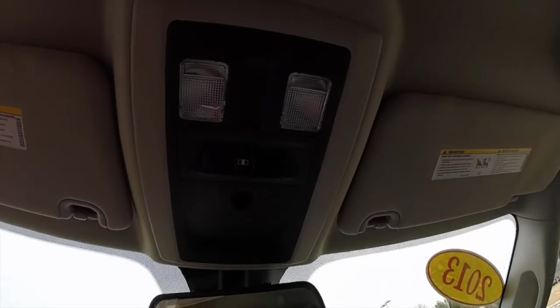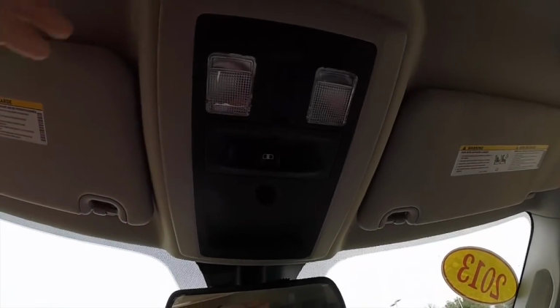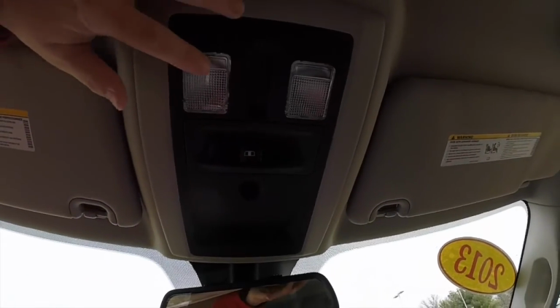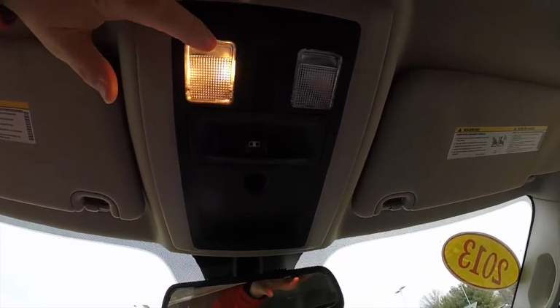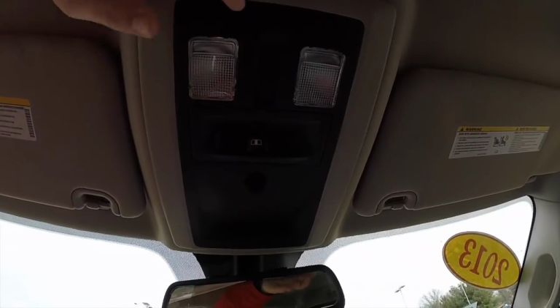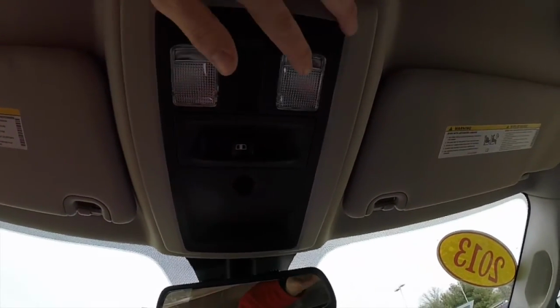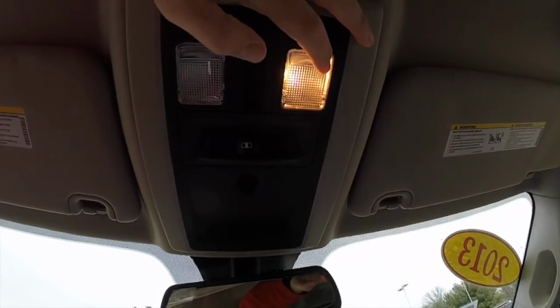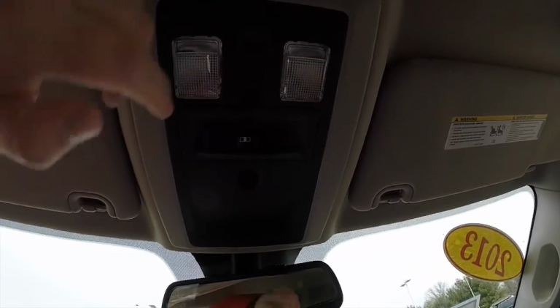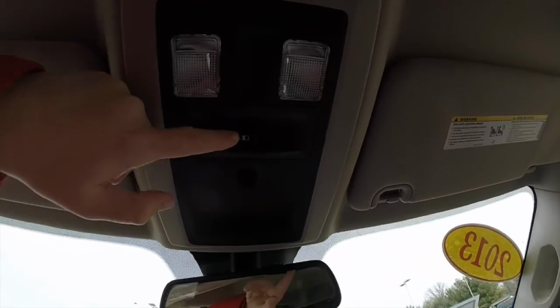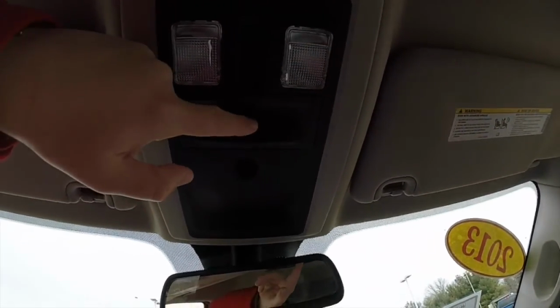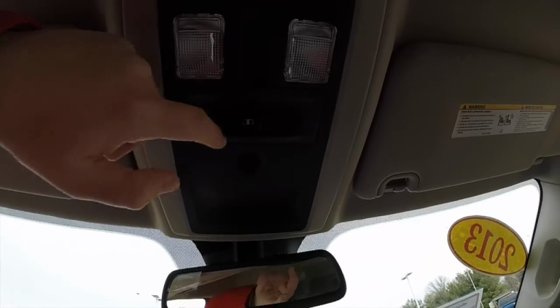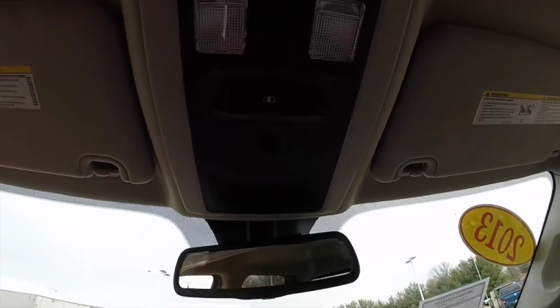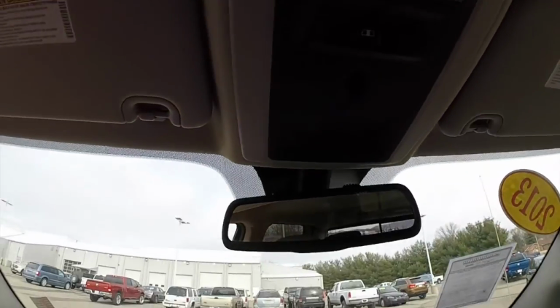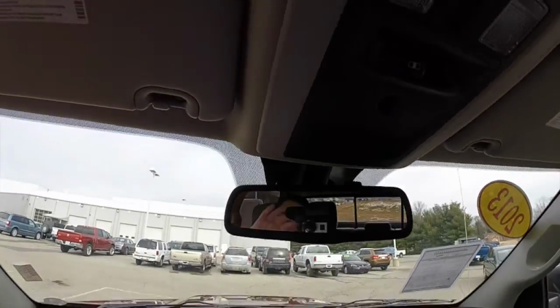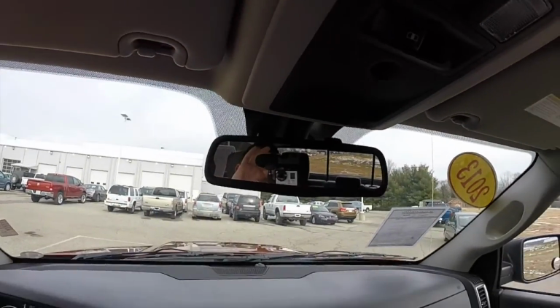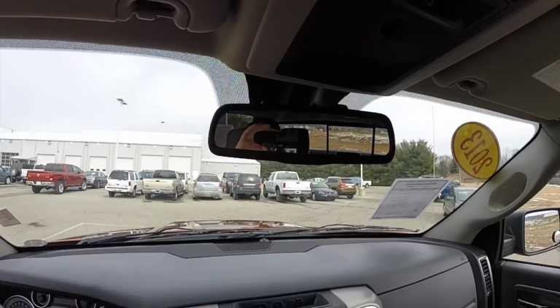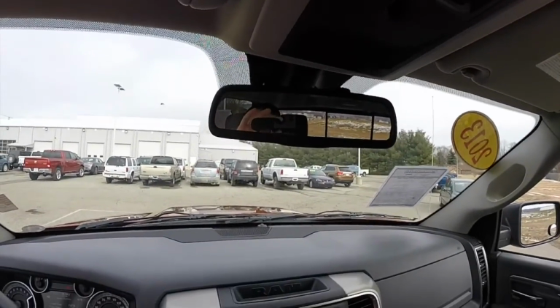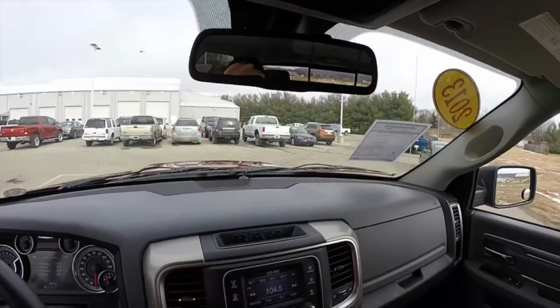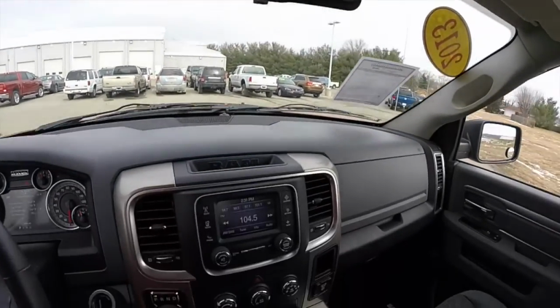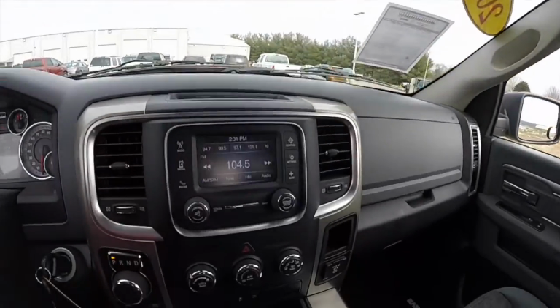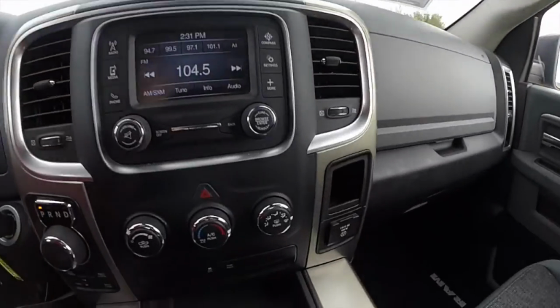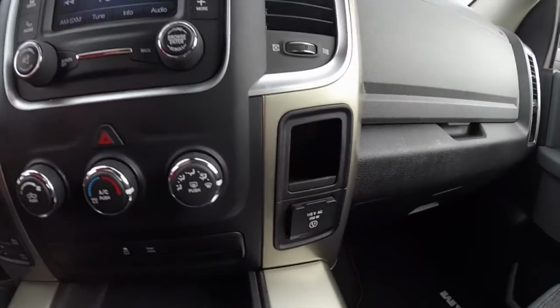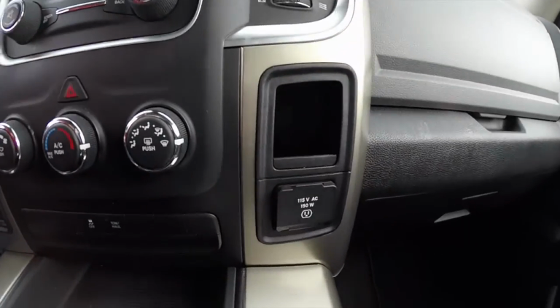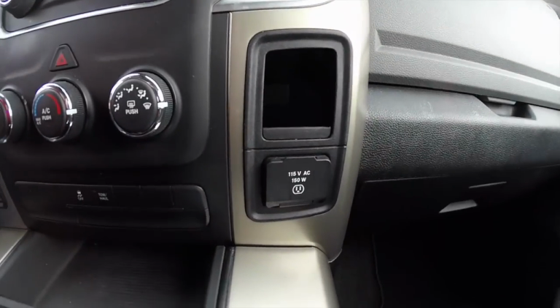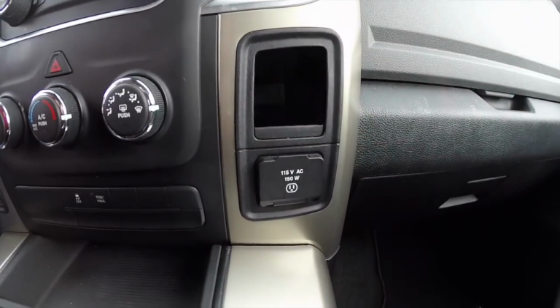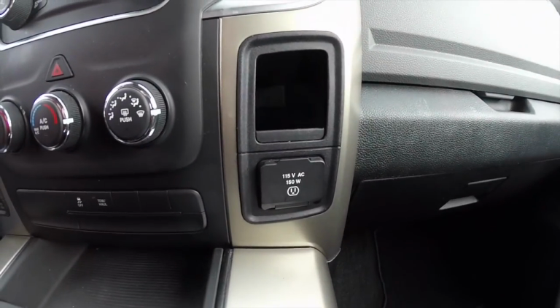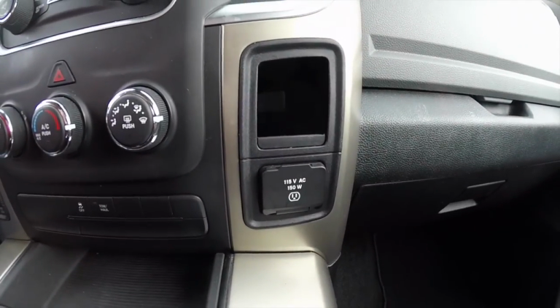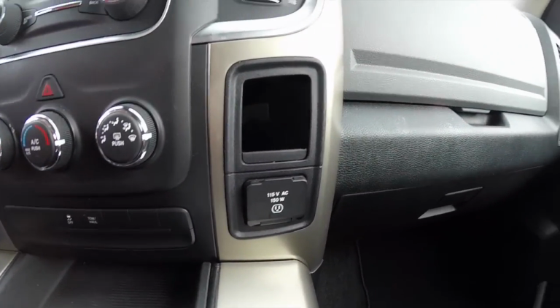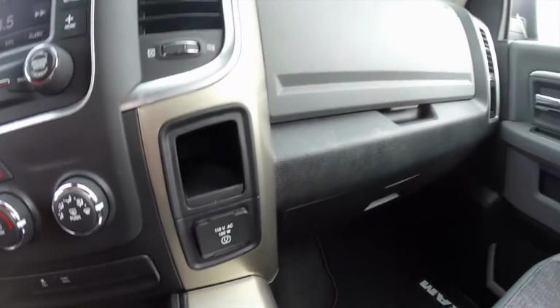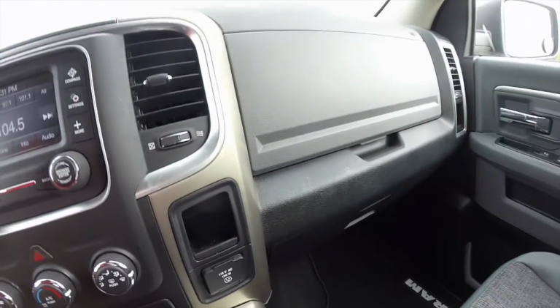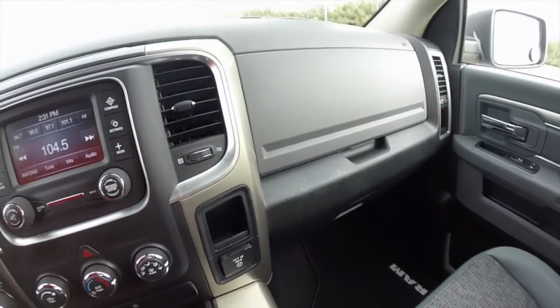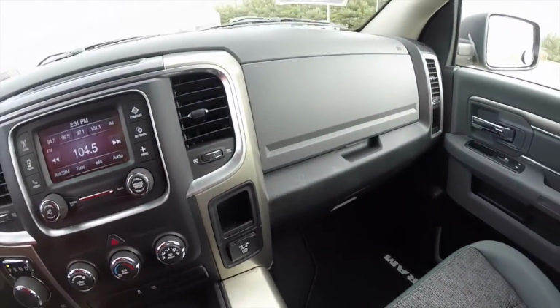Looking overhead, you have map lights. You've also got your power sliding rear window and an automatic dimming rear view mirror with integrated microphones. You've also got a 115-volt AC outlet and dual glove boxes.